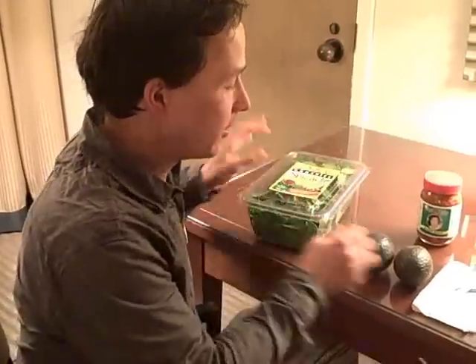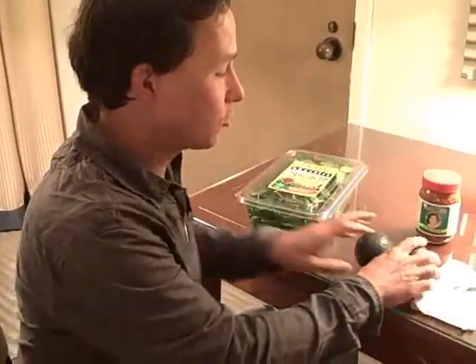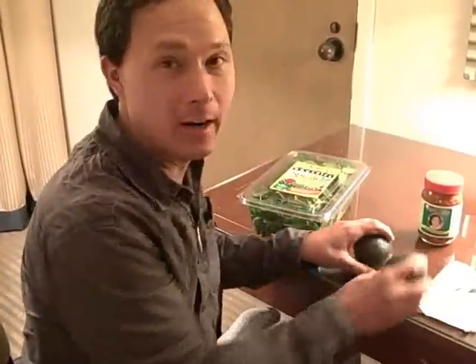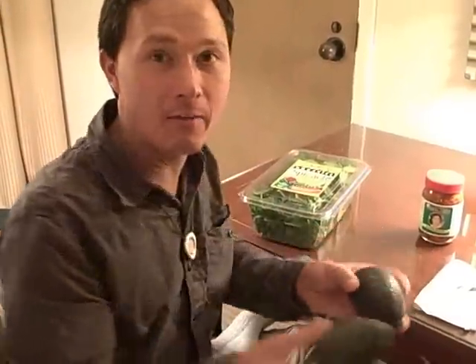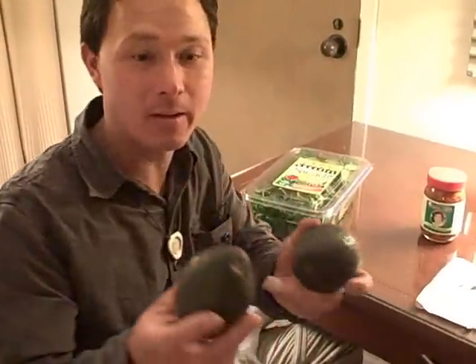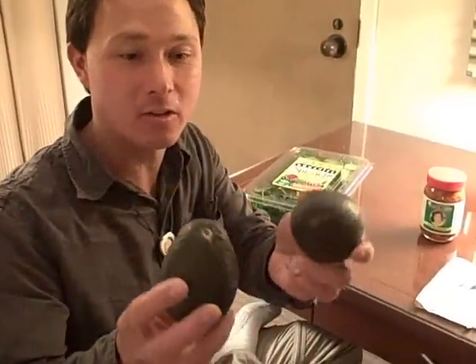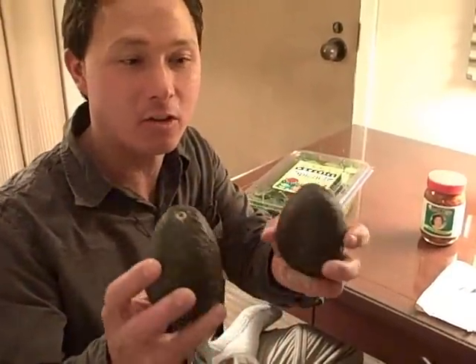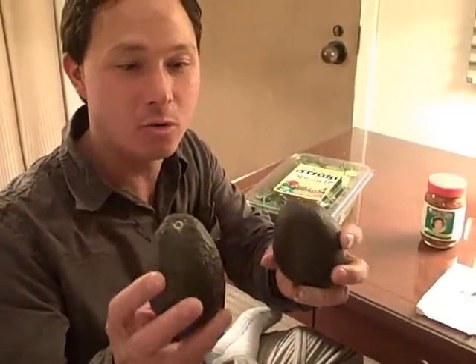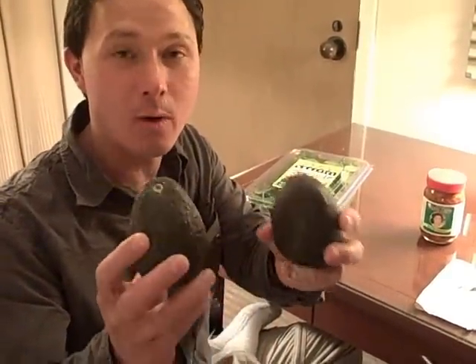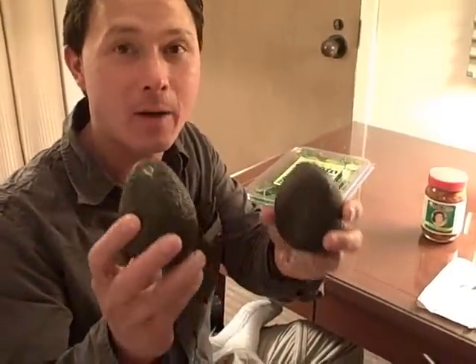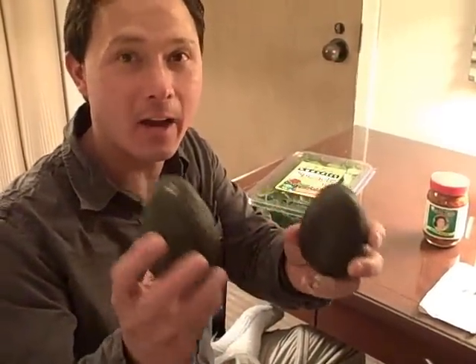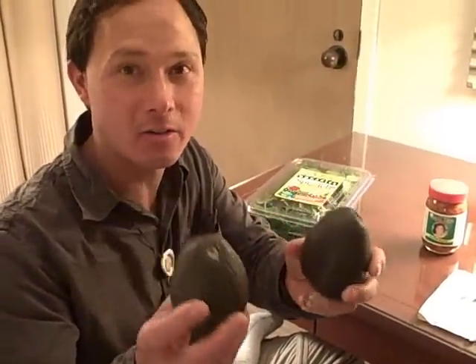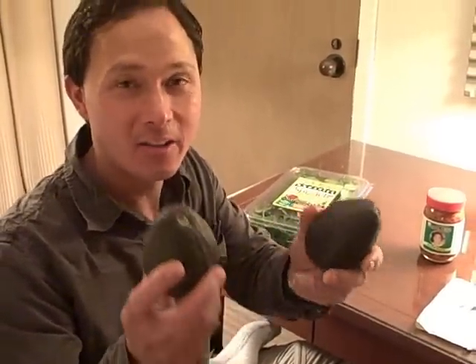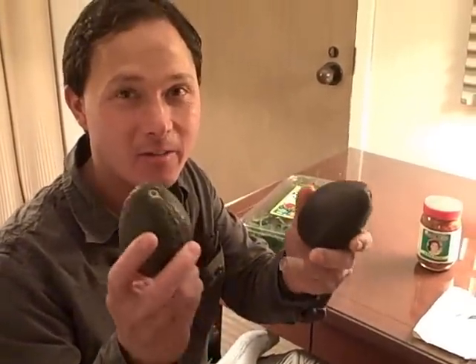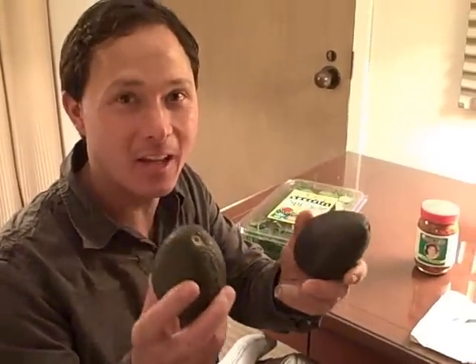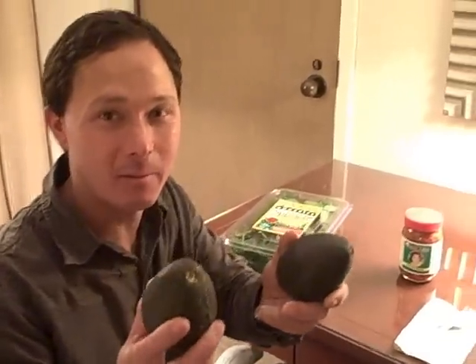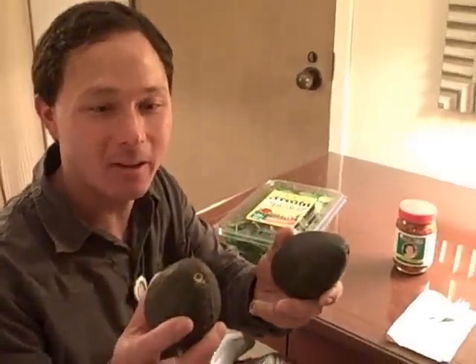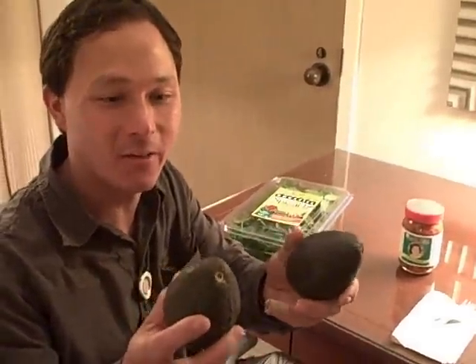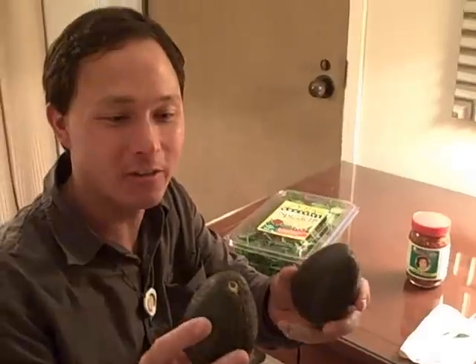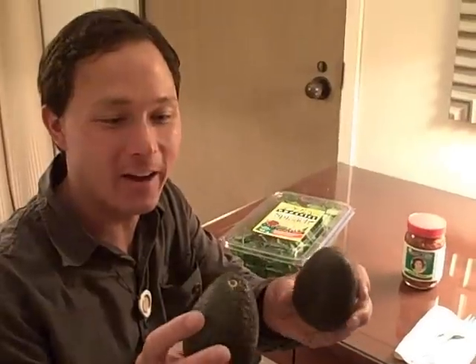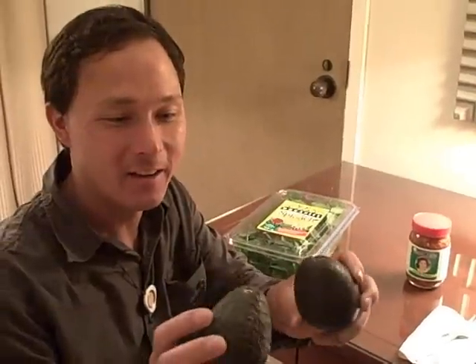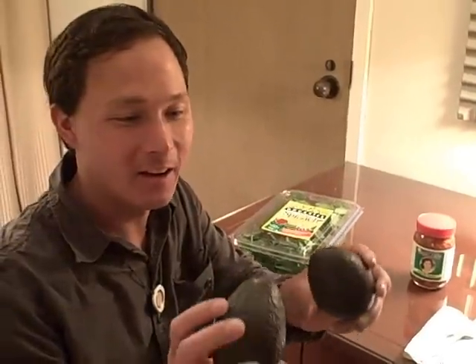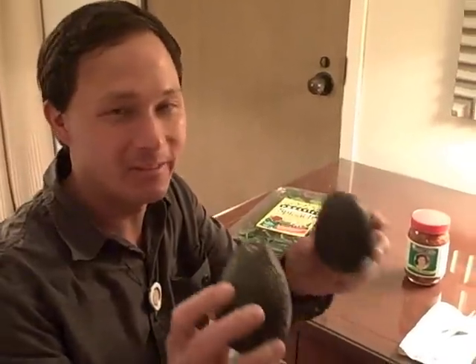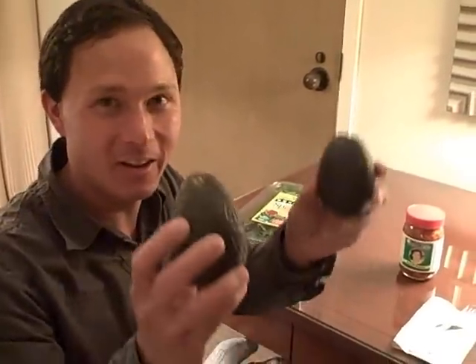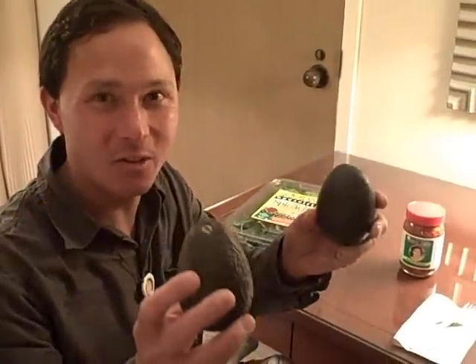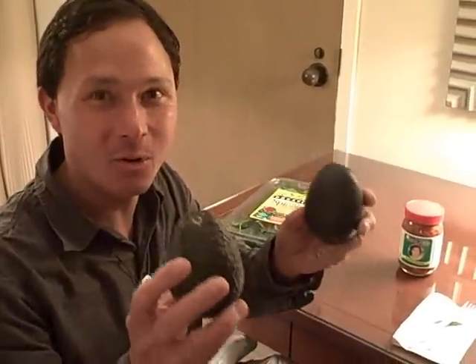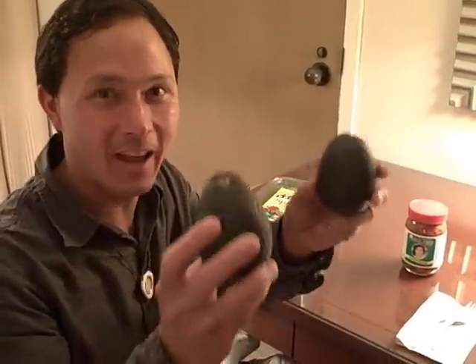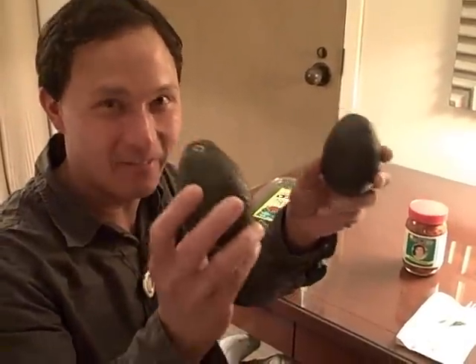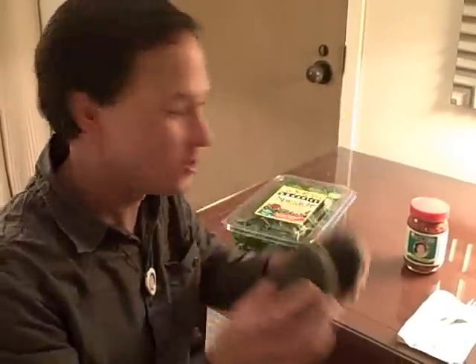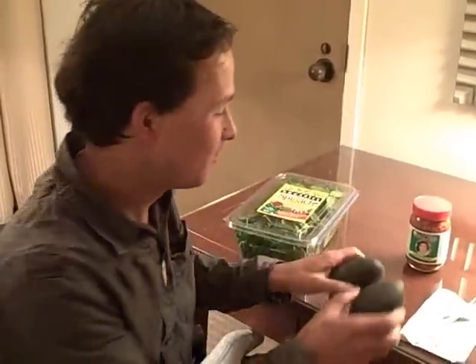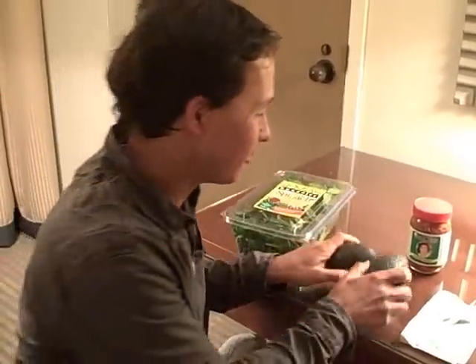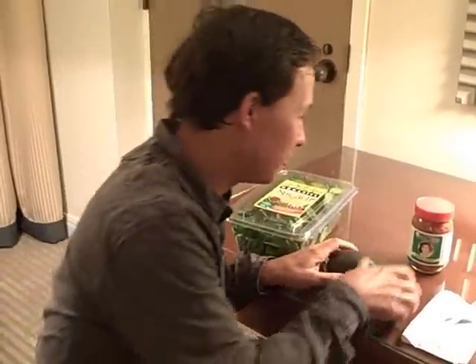The next ingredient I have is basically just two ripe avocados. Sometimes they can be a bit difficult to find, but I had to go through the whole stack and found two of them, so that's good.